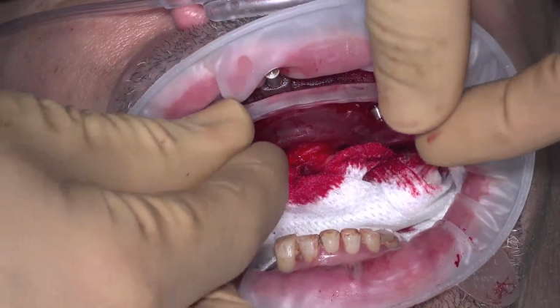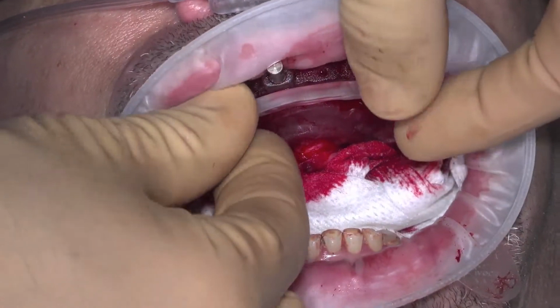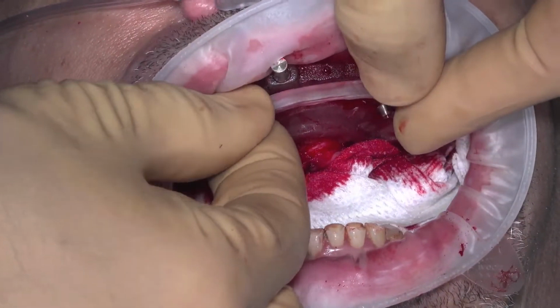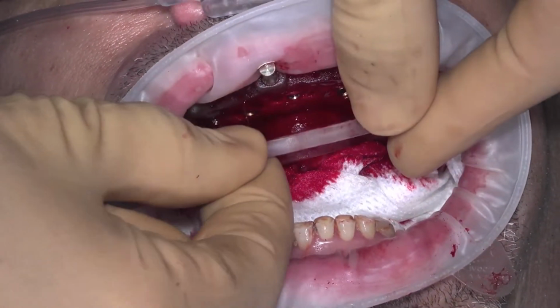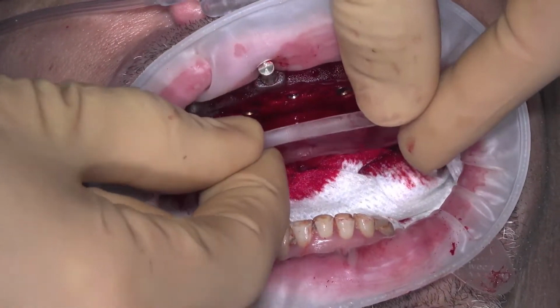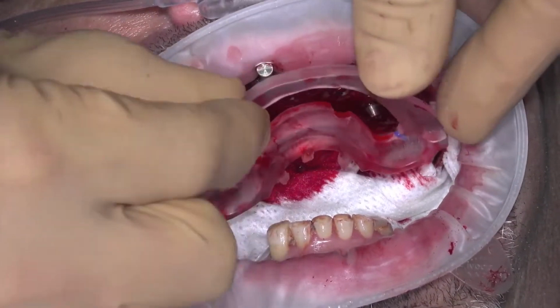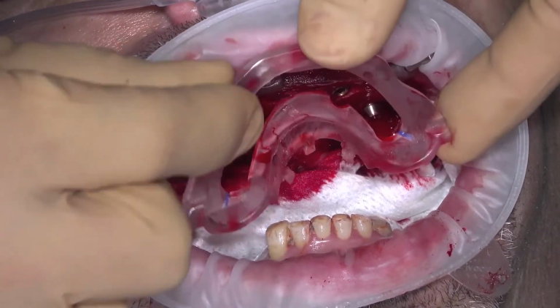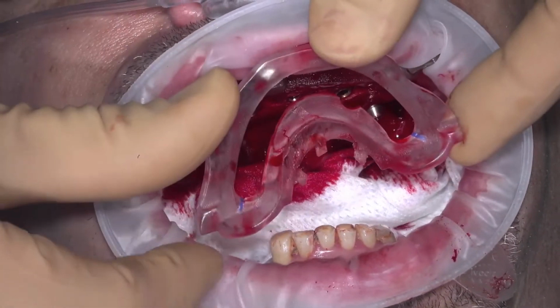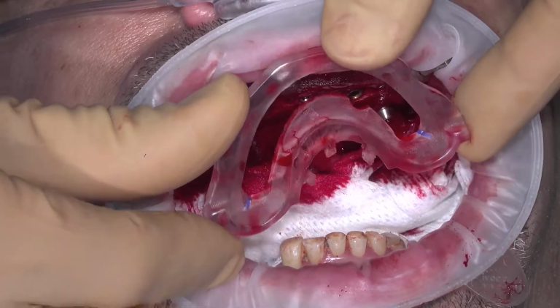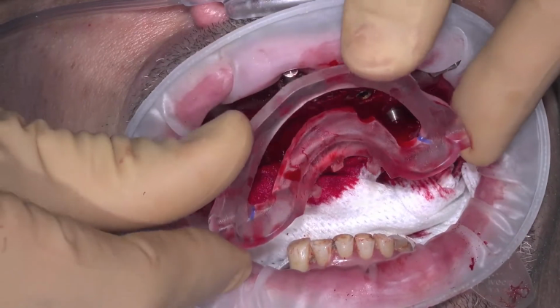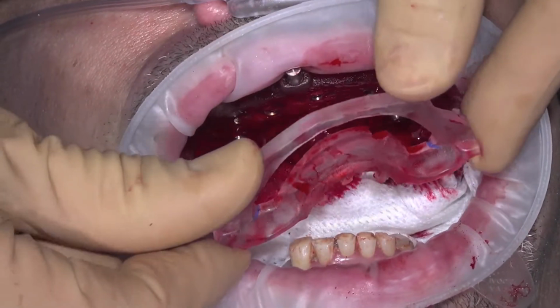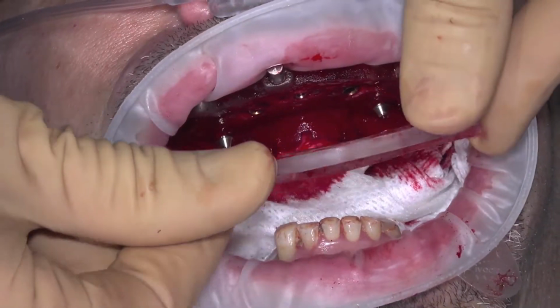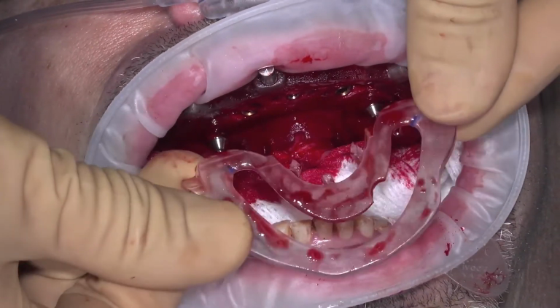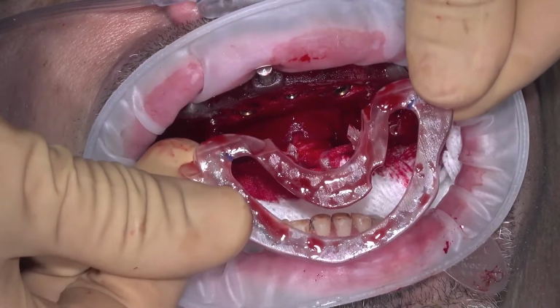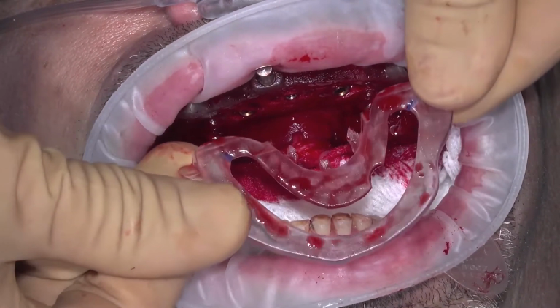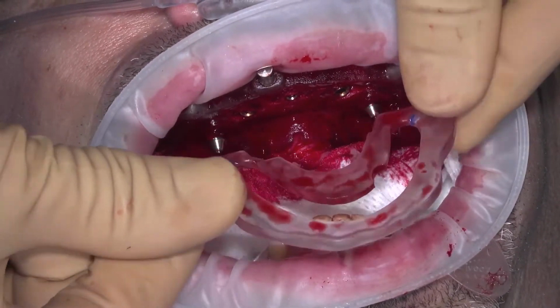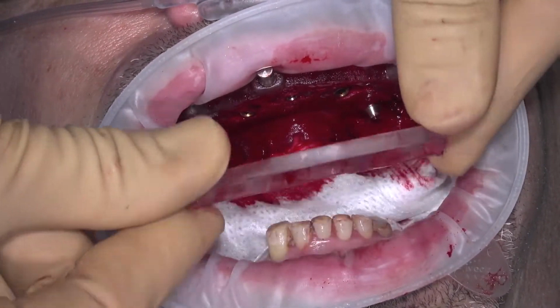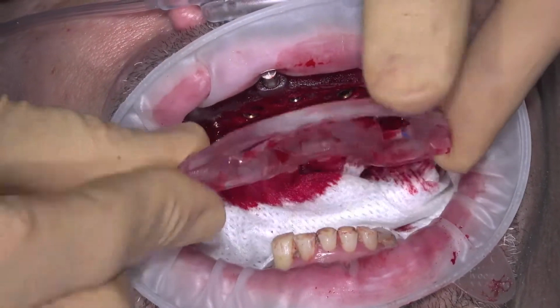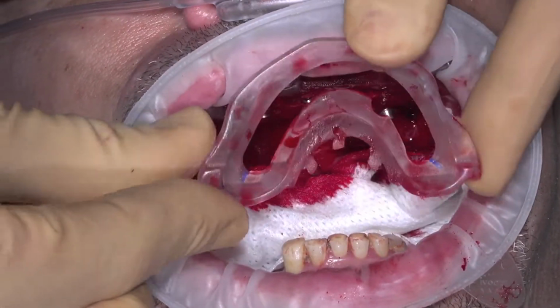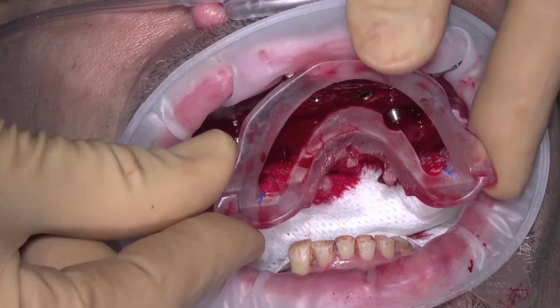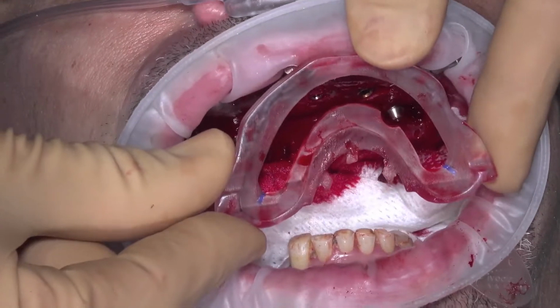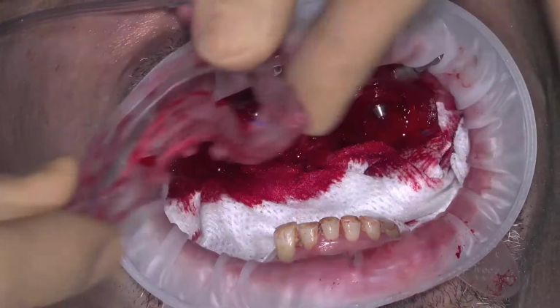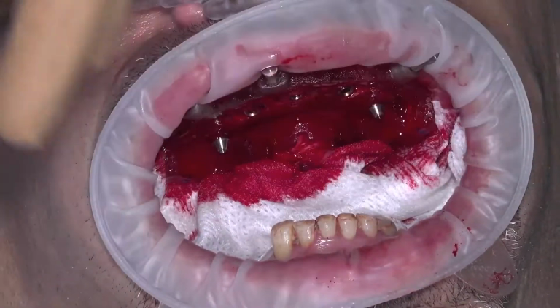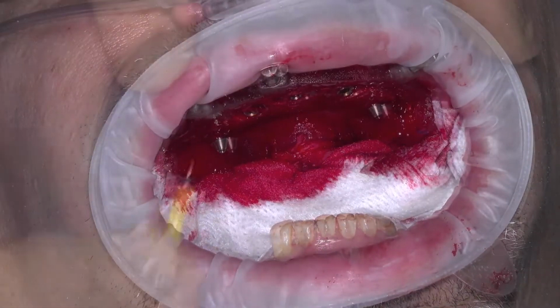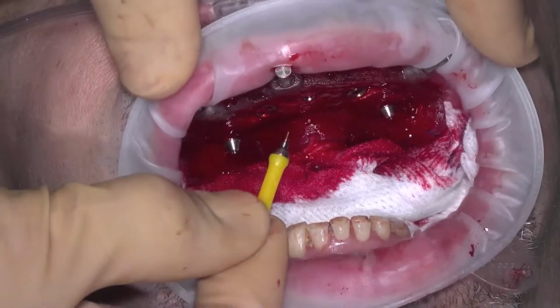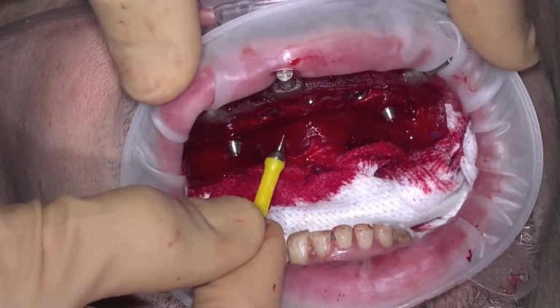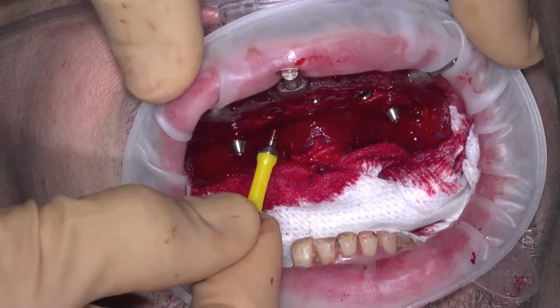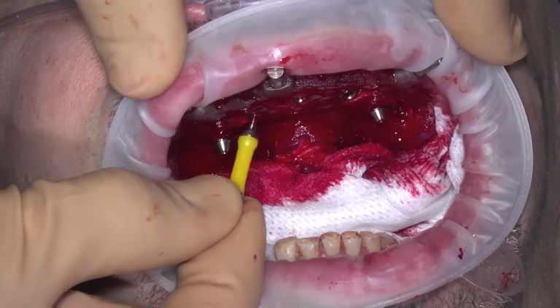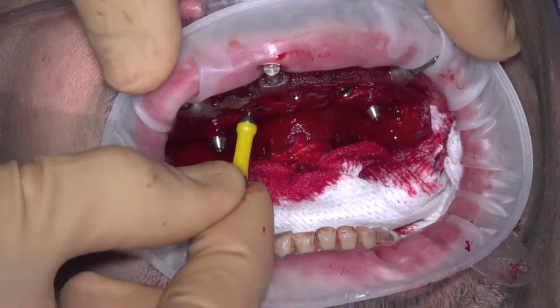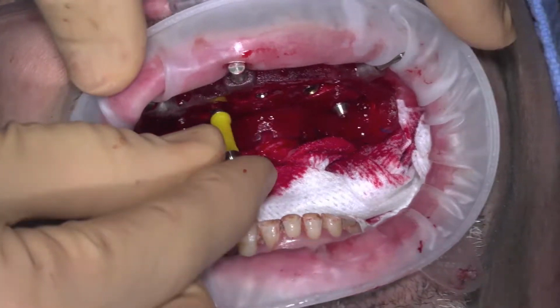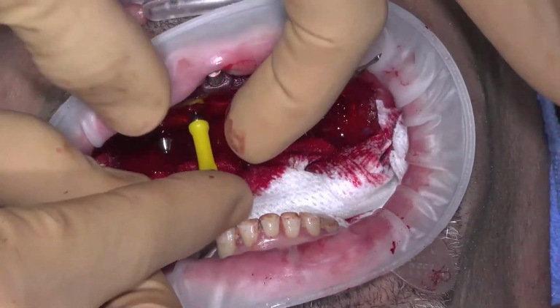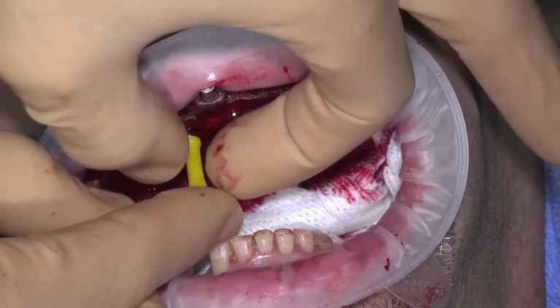Once all the angled multi-unit abutments are seated and tightened into their correct position, remove the angle rotation guide and begin to seat the straight multi-unit abutments. Most straight multi-unit abutments have a plastic carrier attached to them to allow delivery directly into the implants.